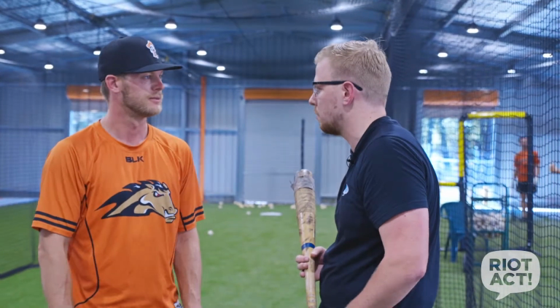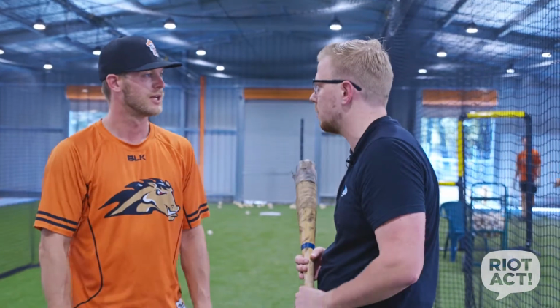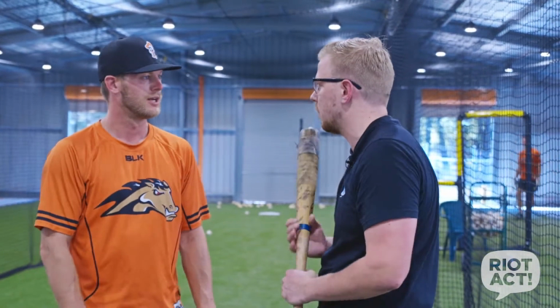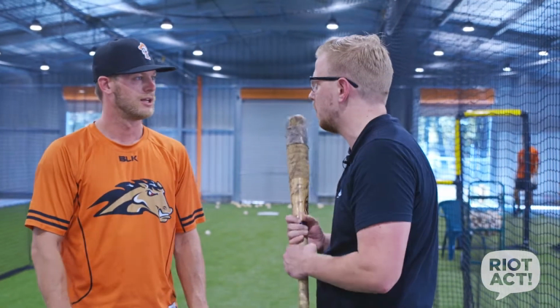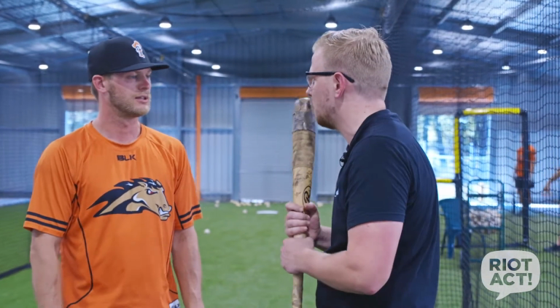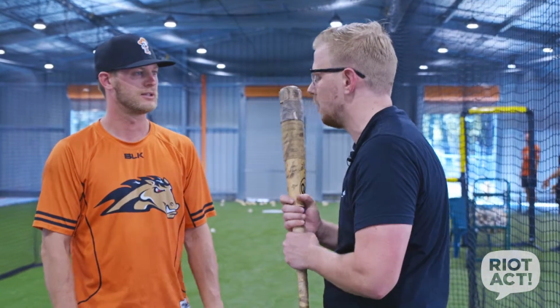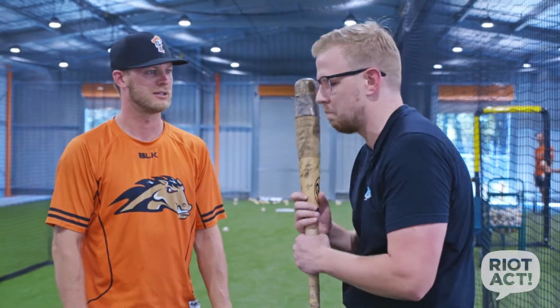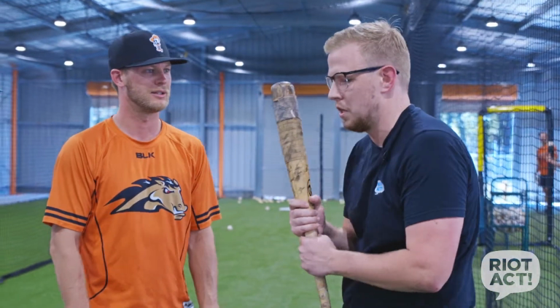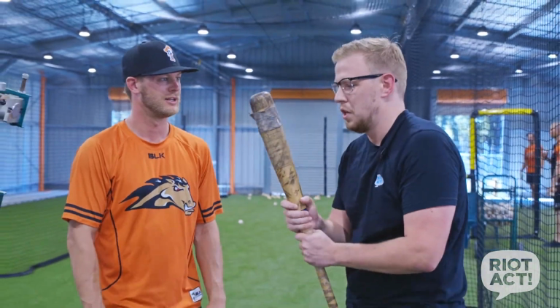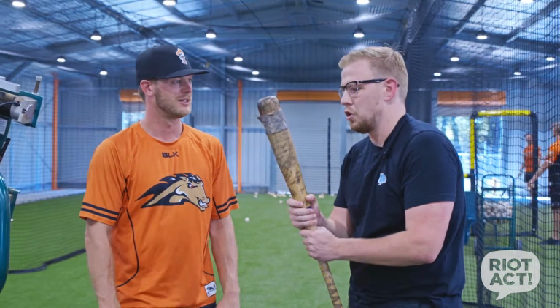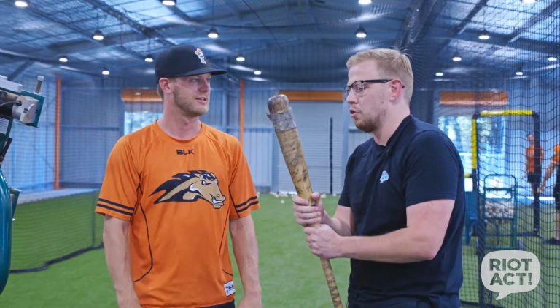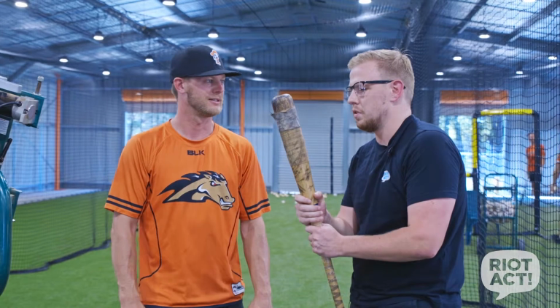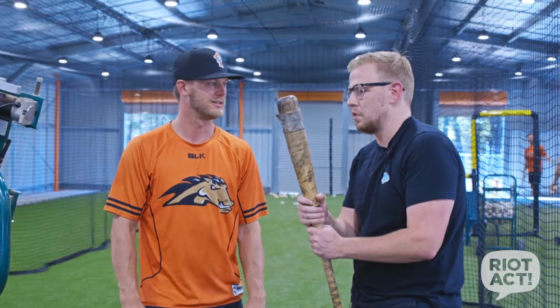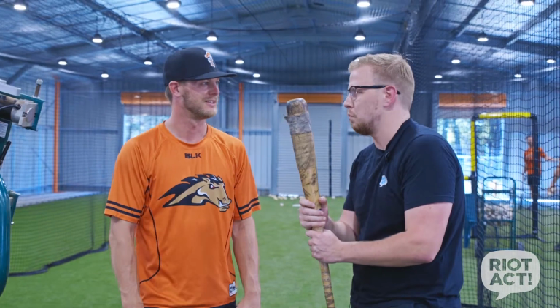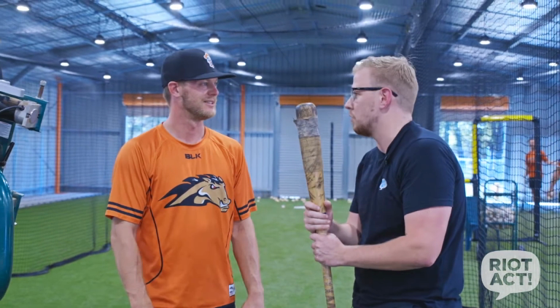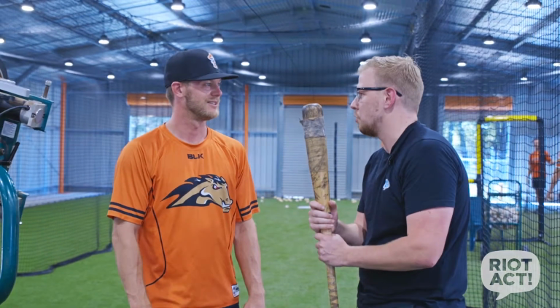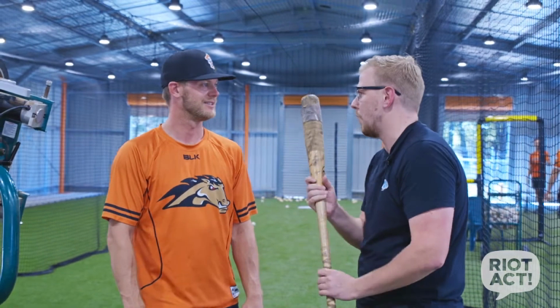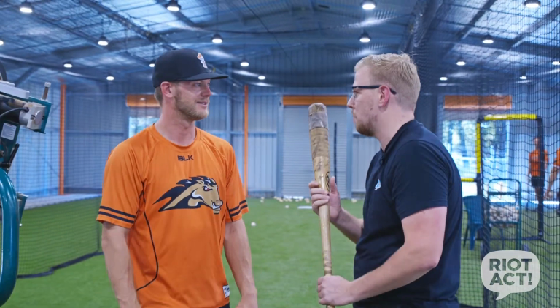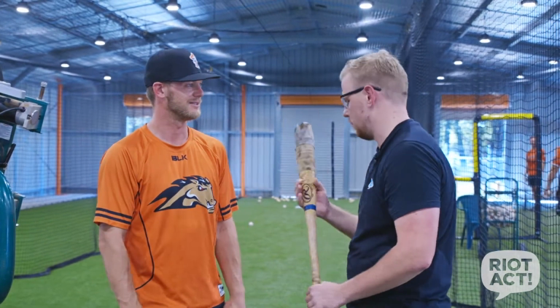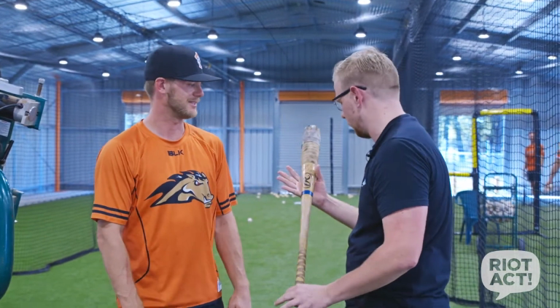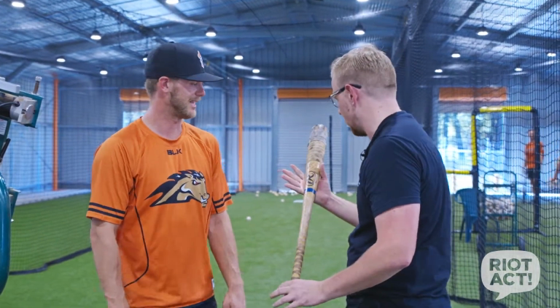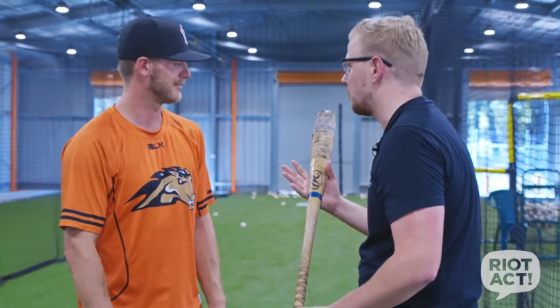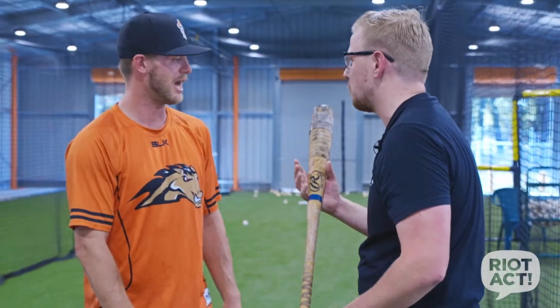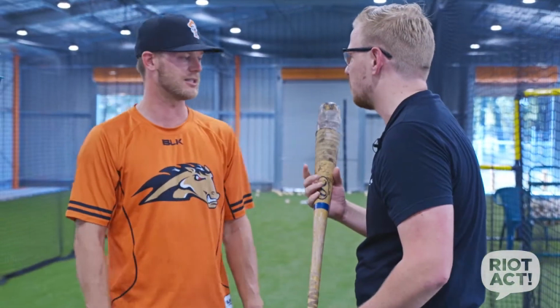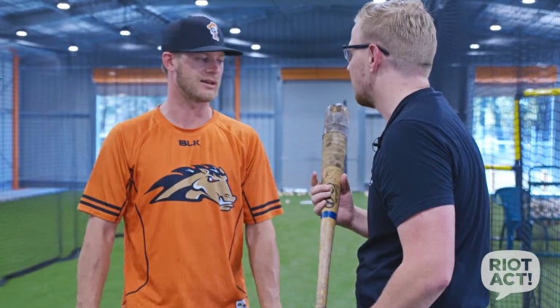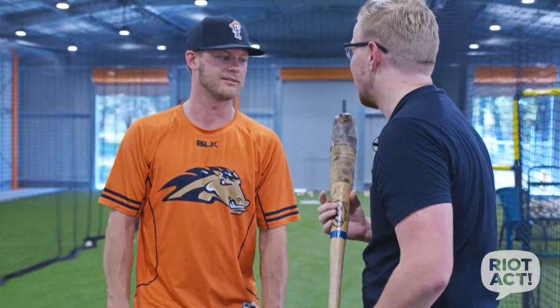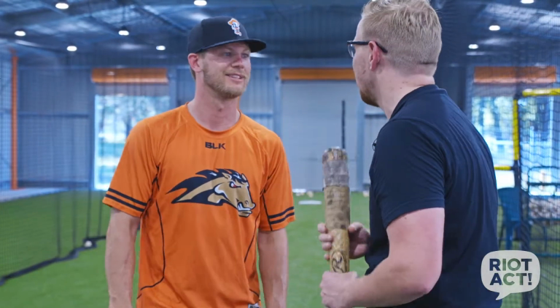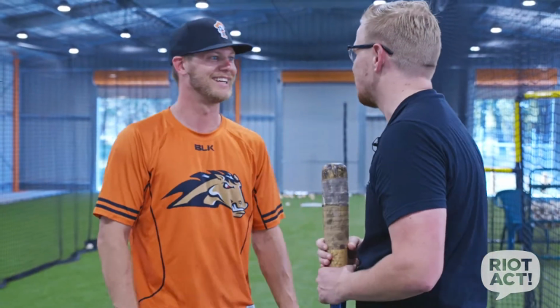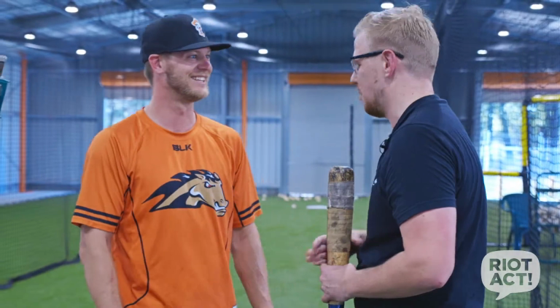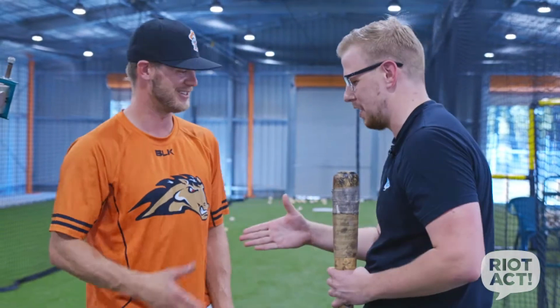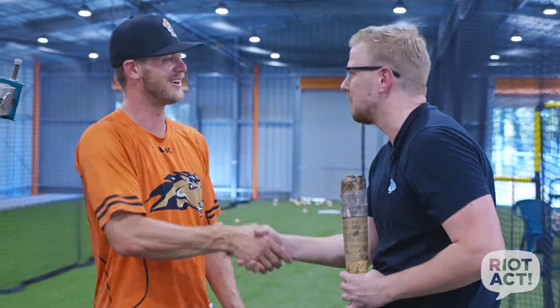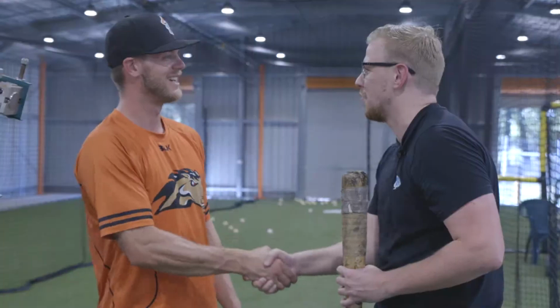Thanks for the masterclass today, mate. Thank you — I'll go home and practice a few. I might have to buy a bat first, unless I'm going to take this one home. Nah, you can take that one. Oh thanks, mate. Appreciate it. No worries — thanks for your time.